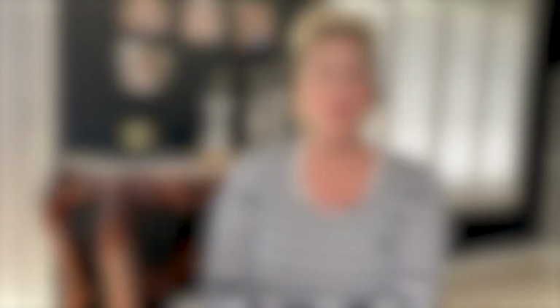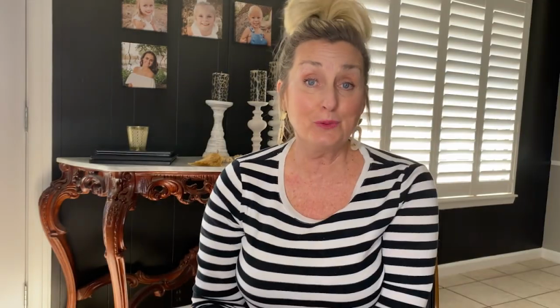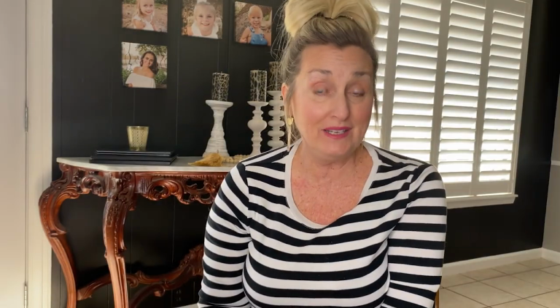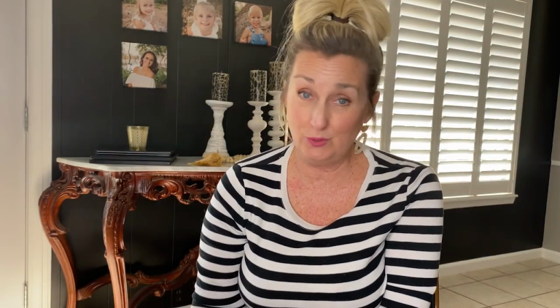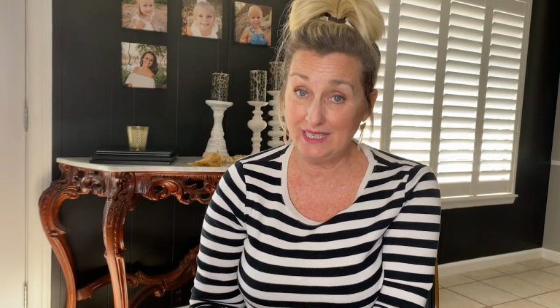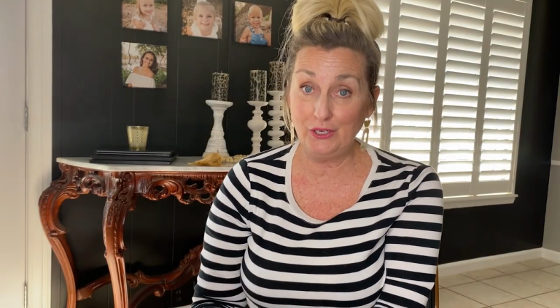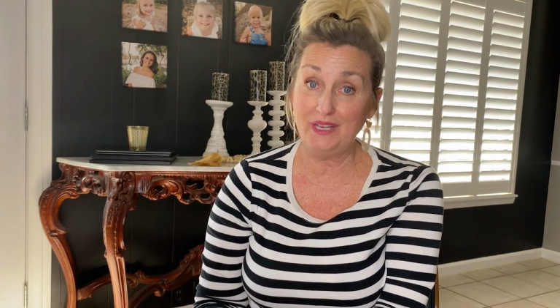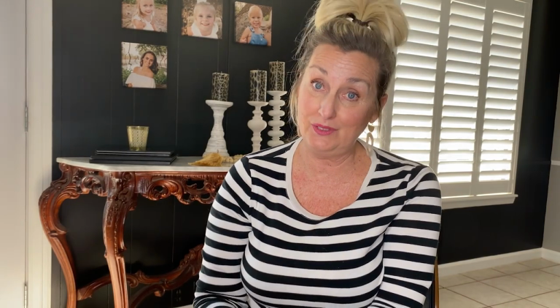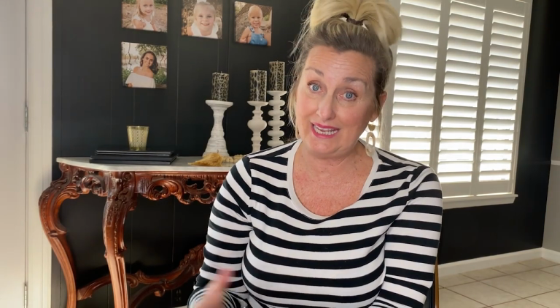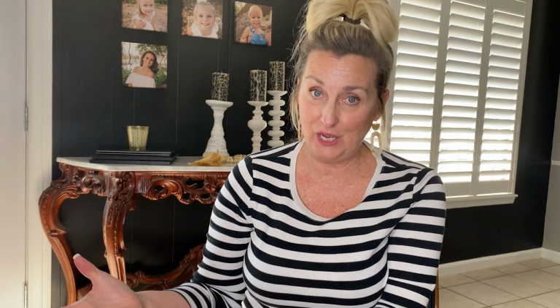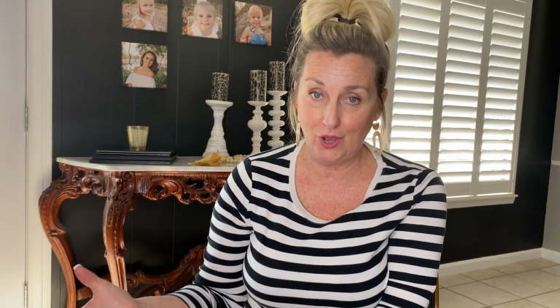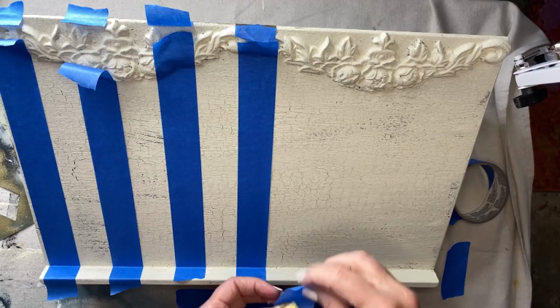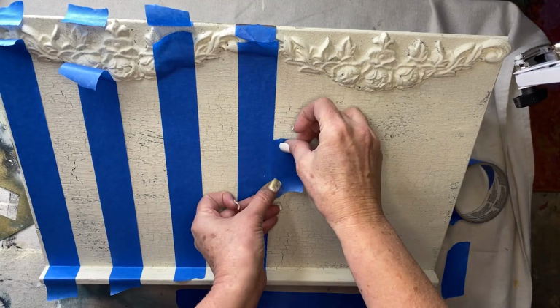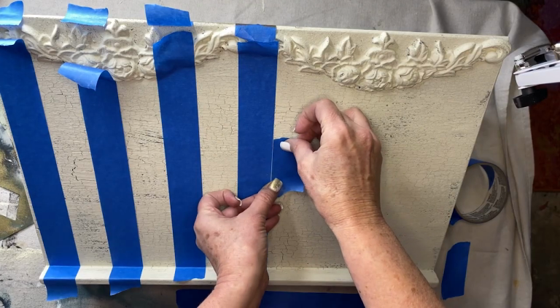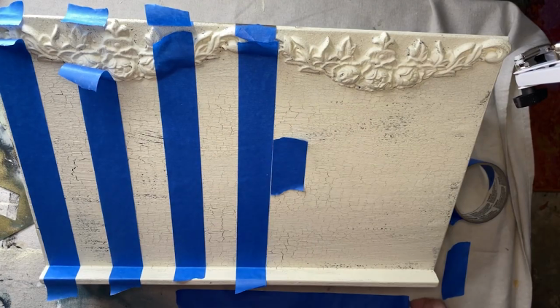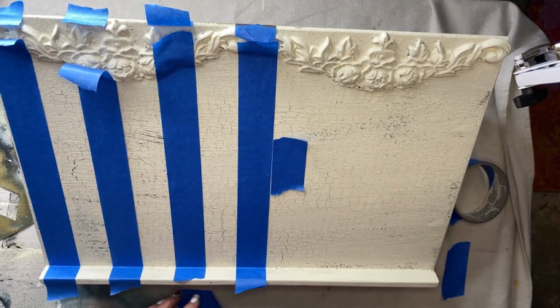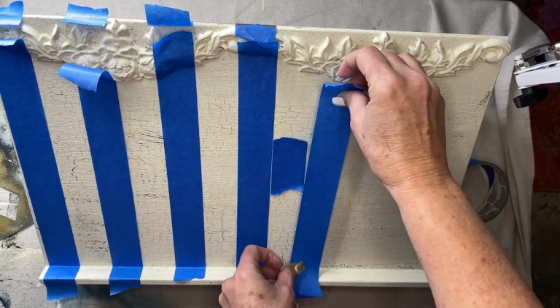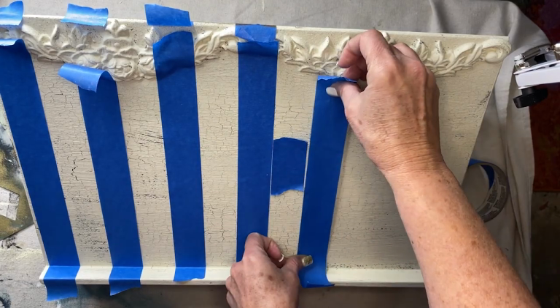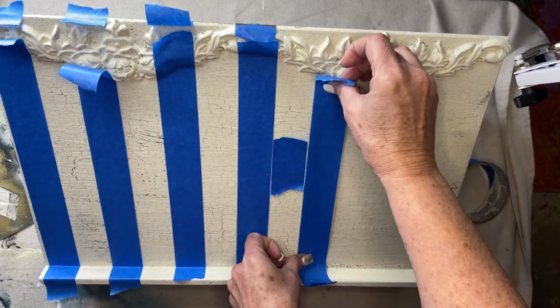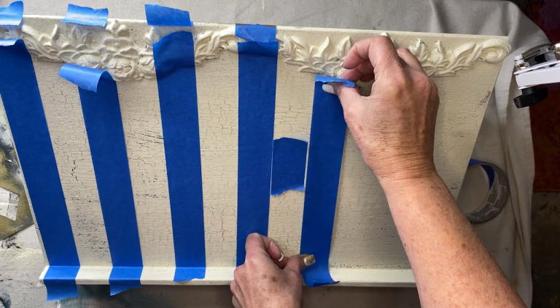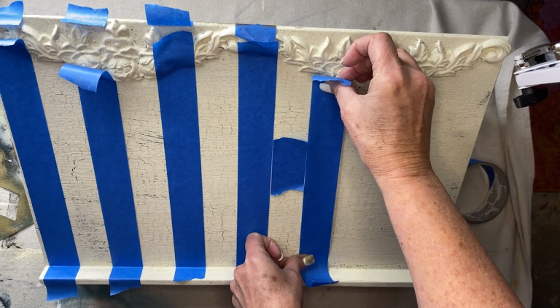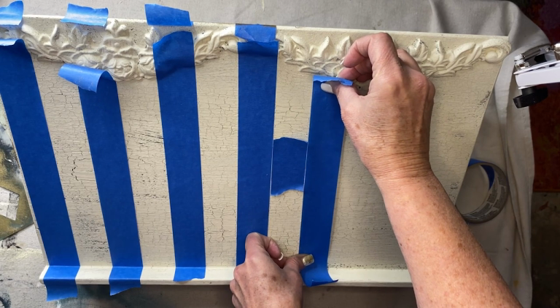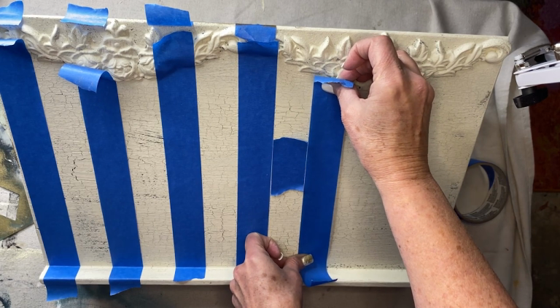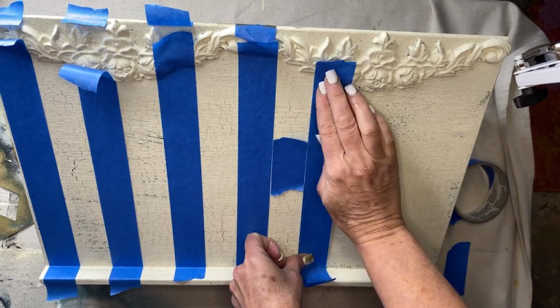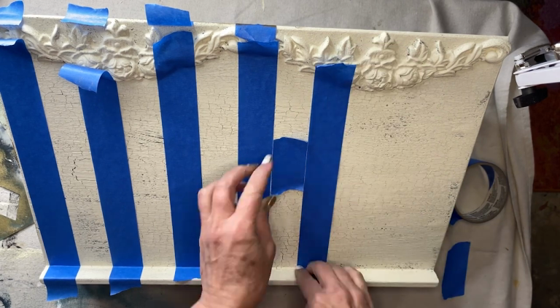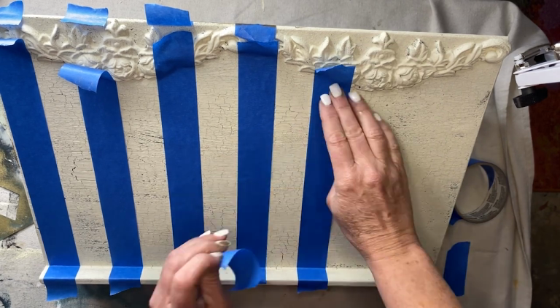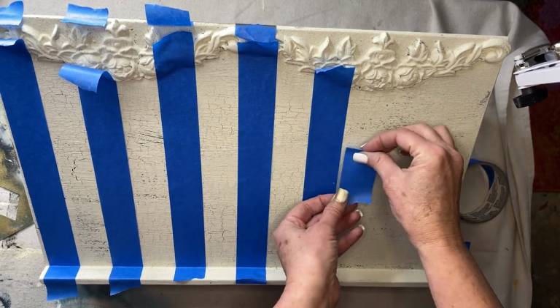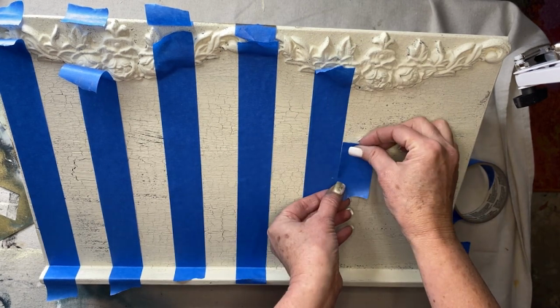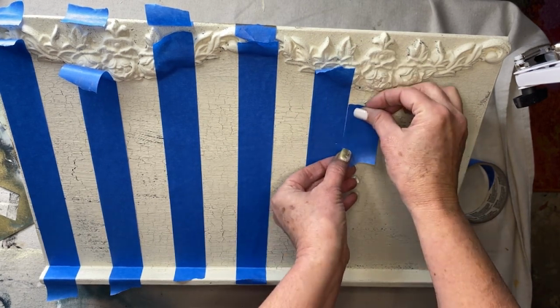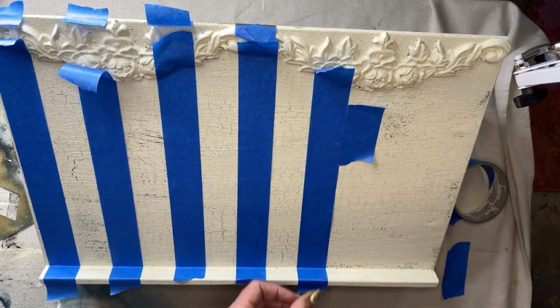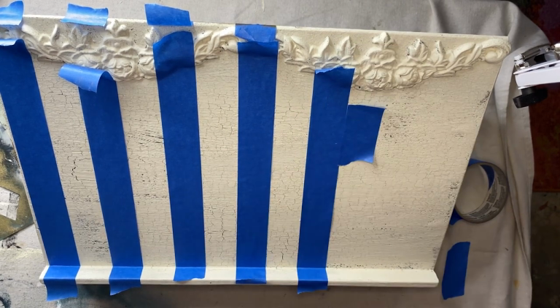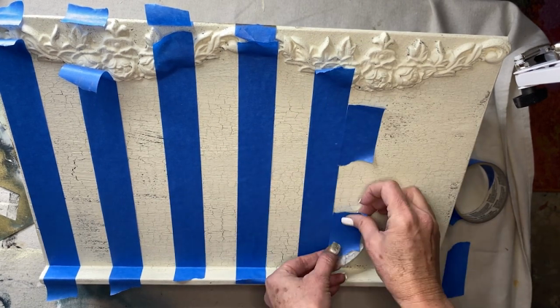Once this was dry to the touch — which didn't take long at all because I used a heat gun to help it along — I began taping off for my stripes pattern. Don't forget to use a spacer piece of tape when laying down your stripe pattern so that they are evenly spaced.